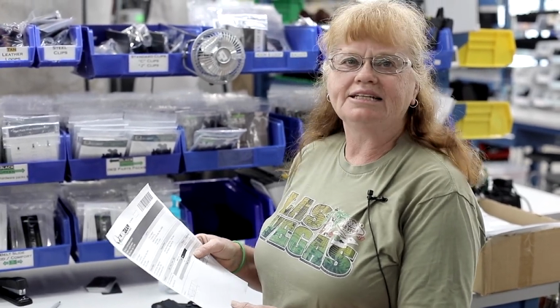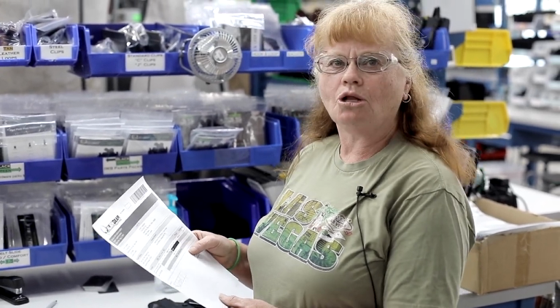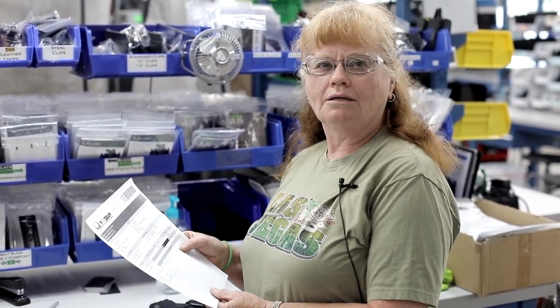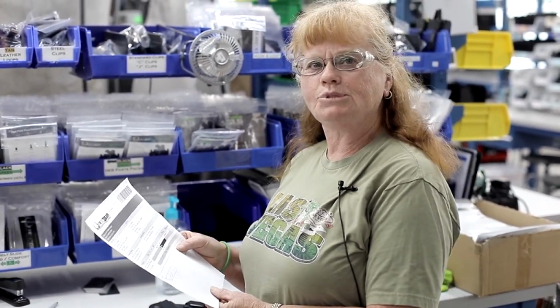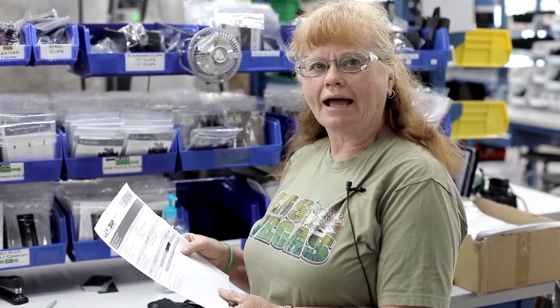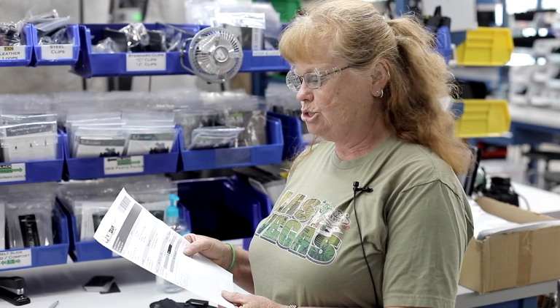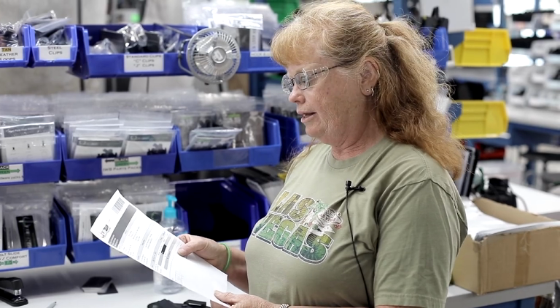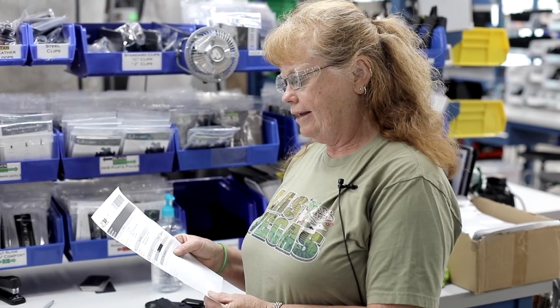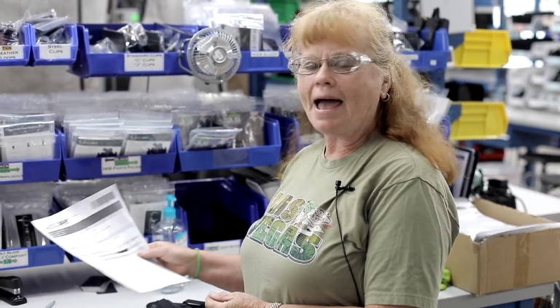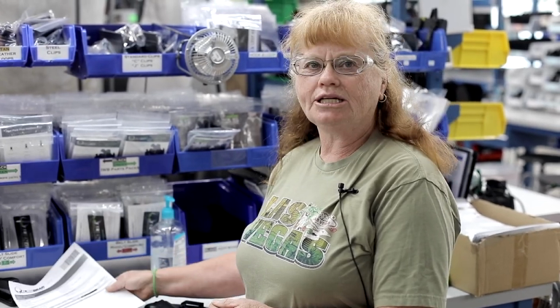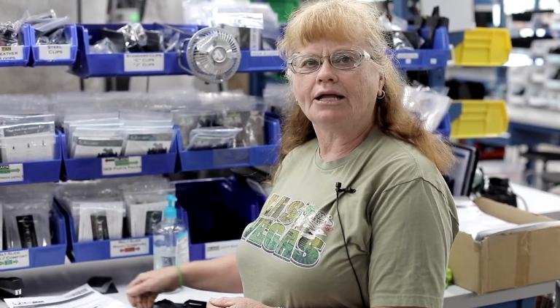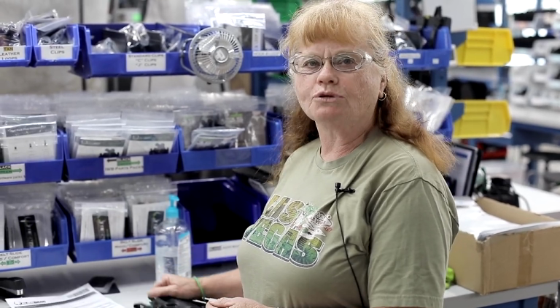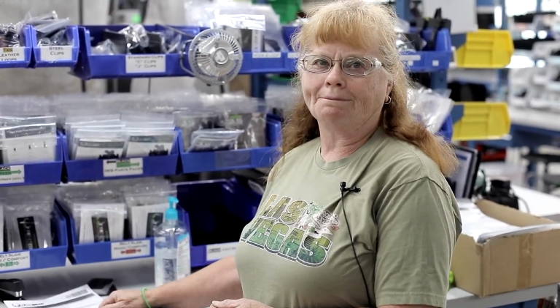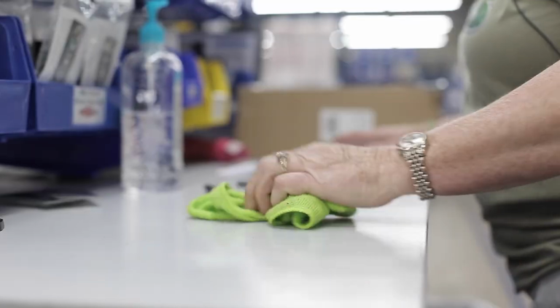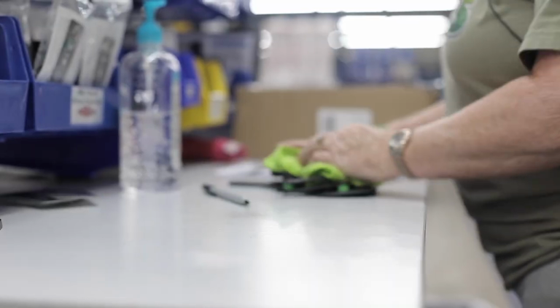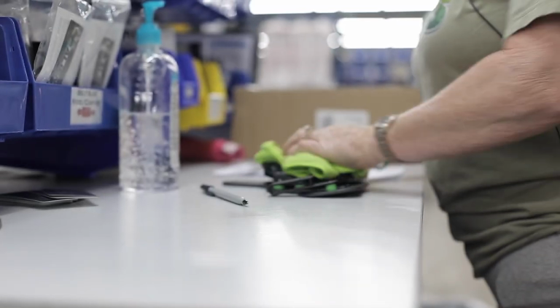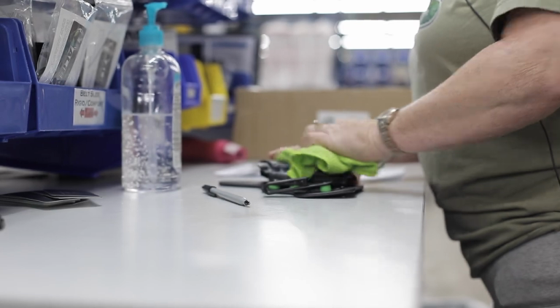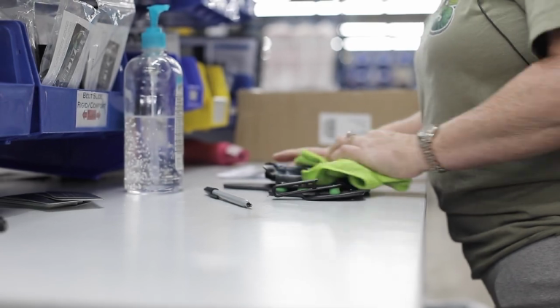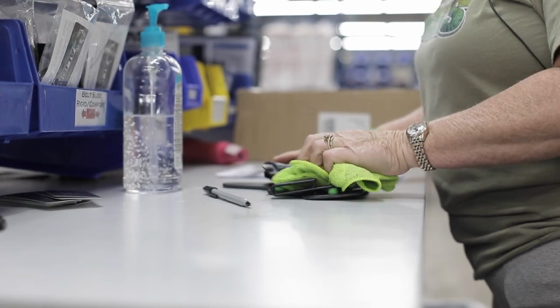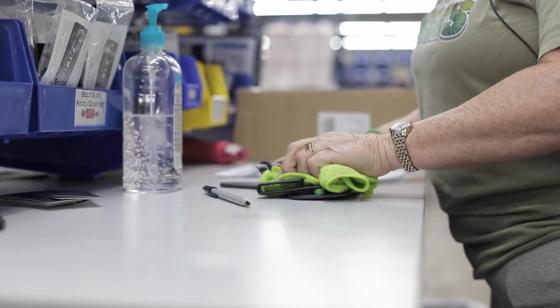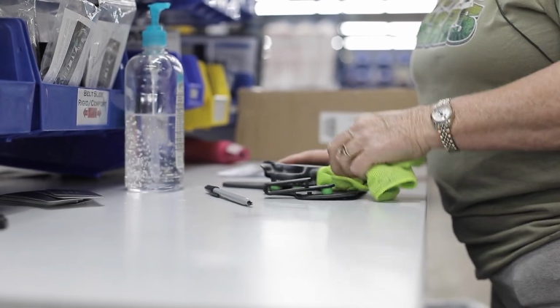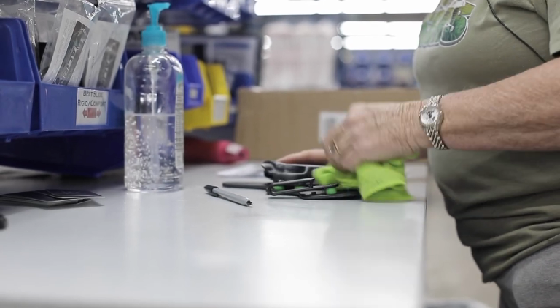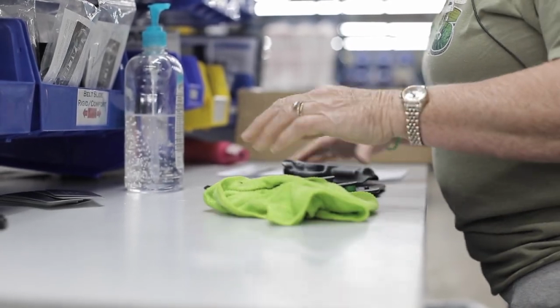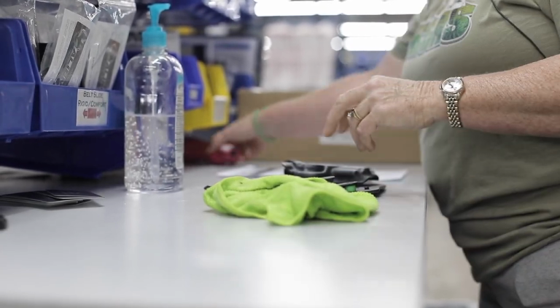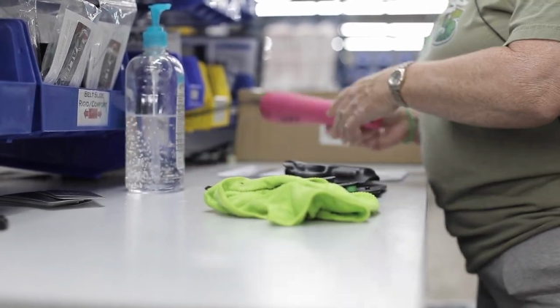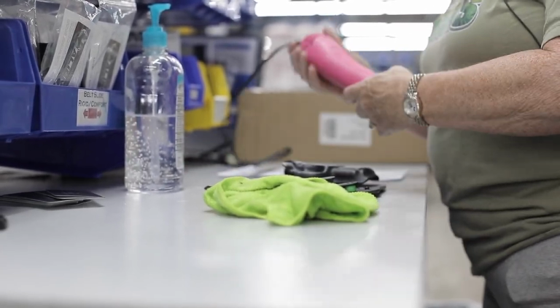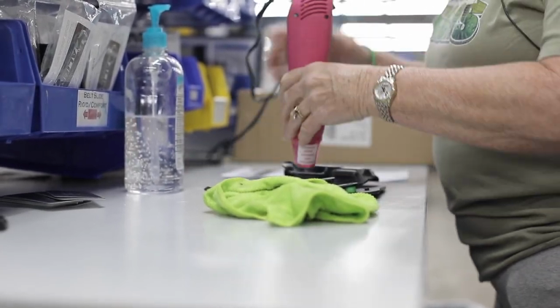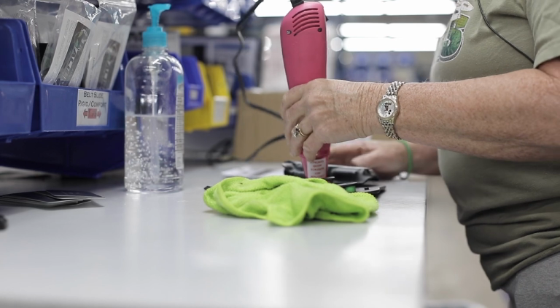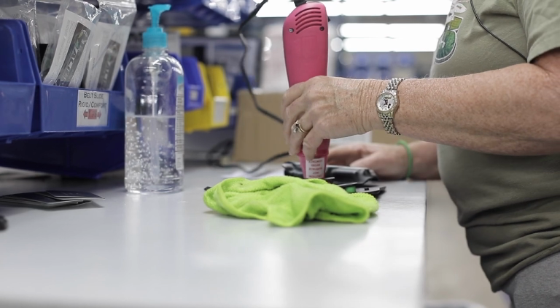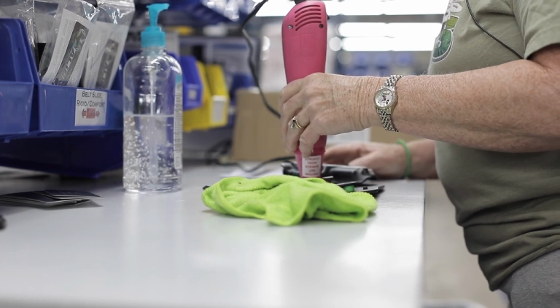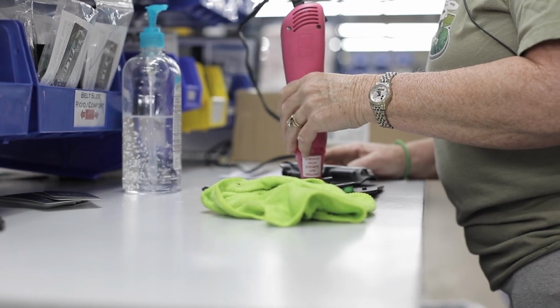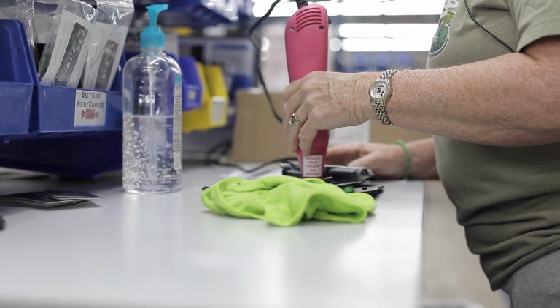If it needs additional items on it, I add to it, and then I package it and get it ready for shipping. It's important to have a quality person on the line because then I make sure that the customer gets exactly what they ordered and everything is in tip-top shape.